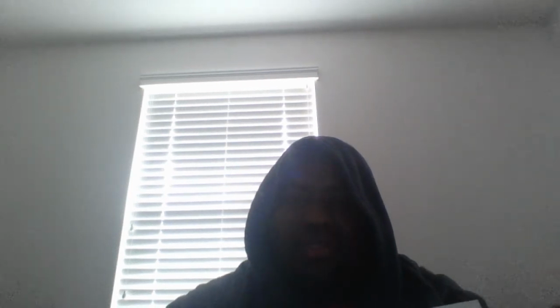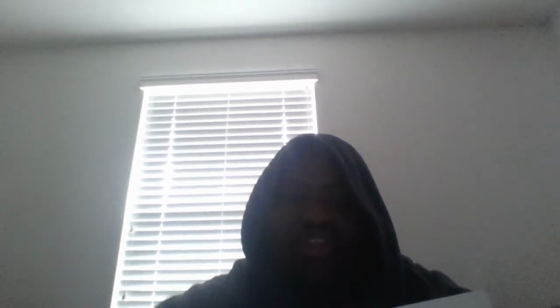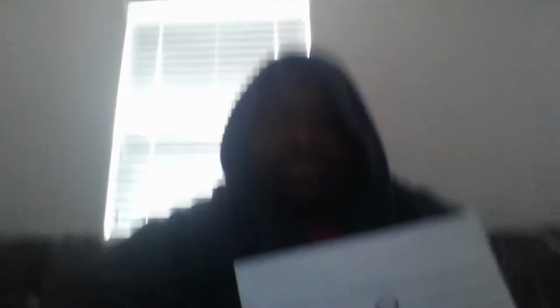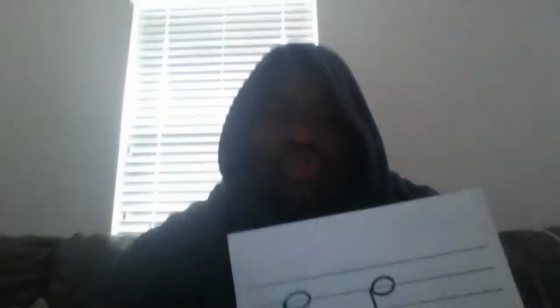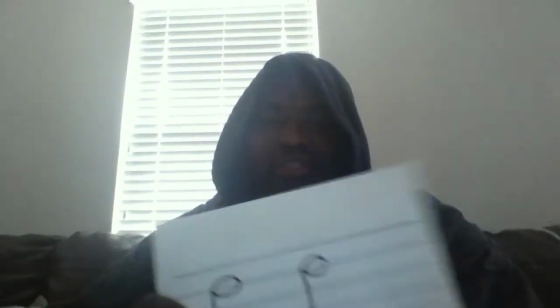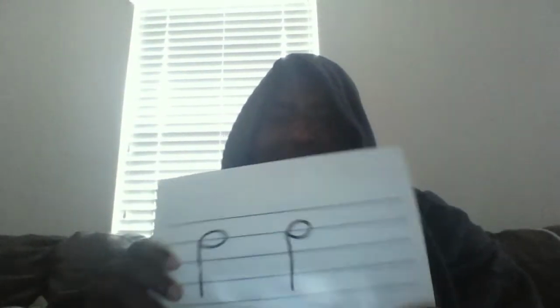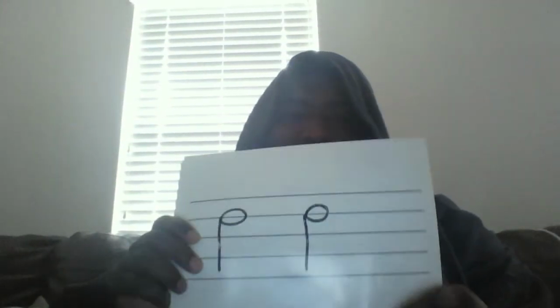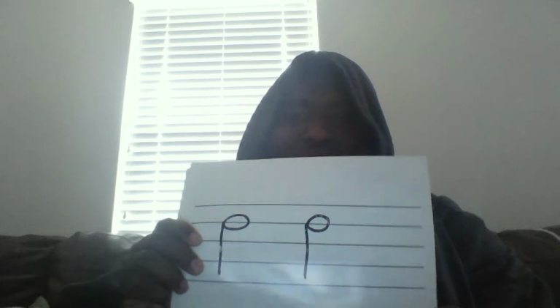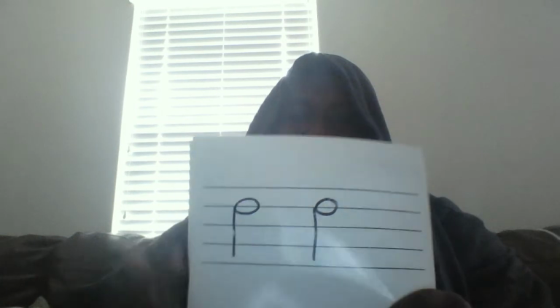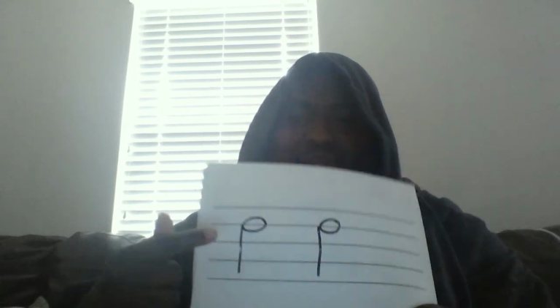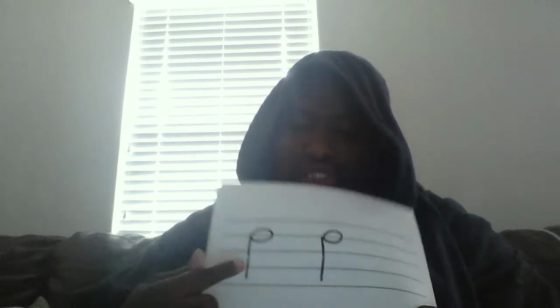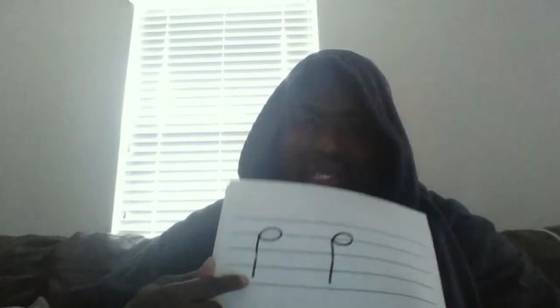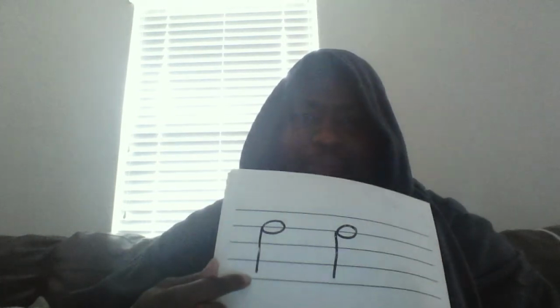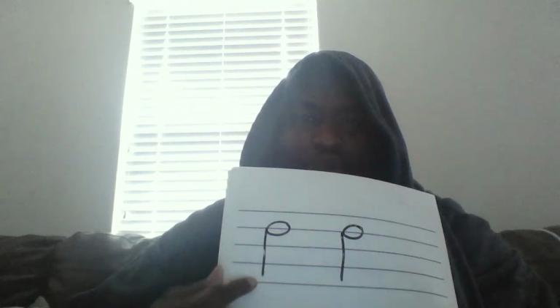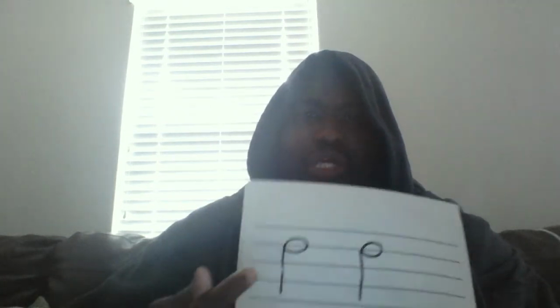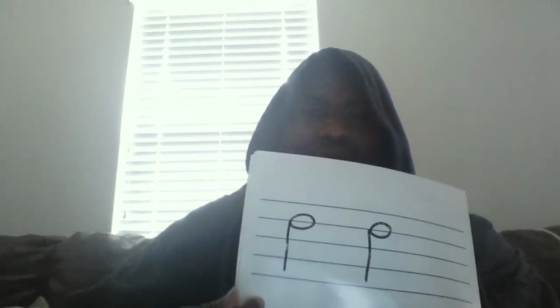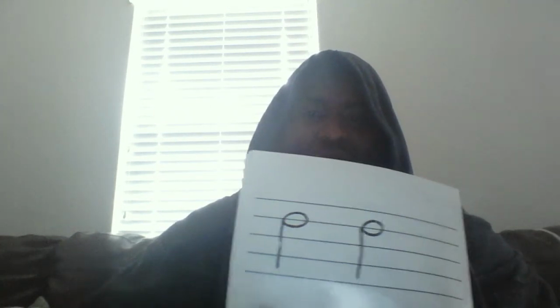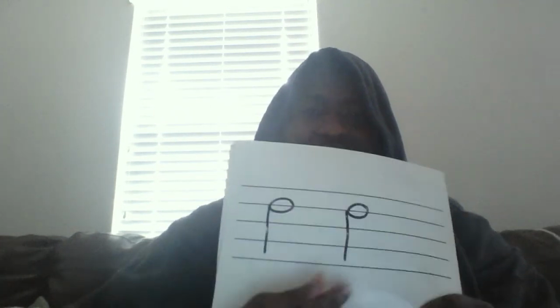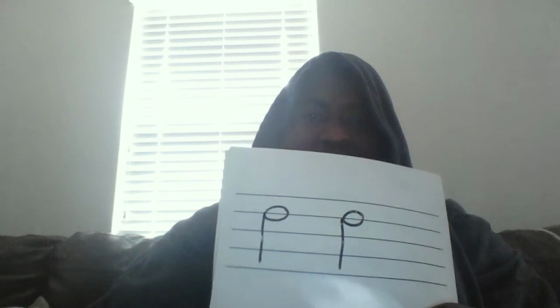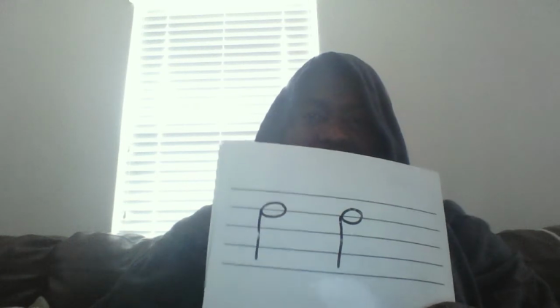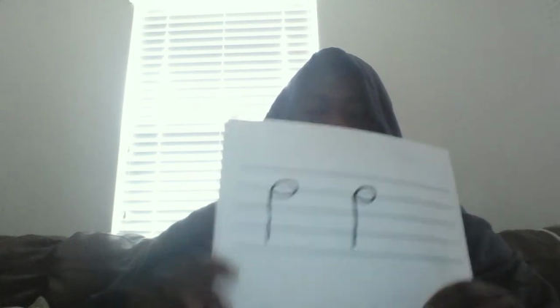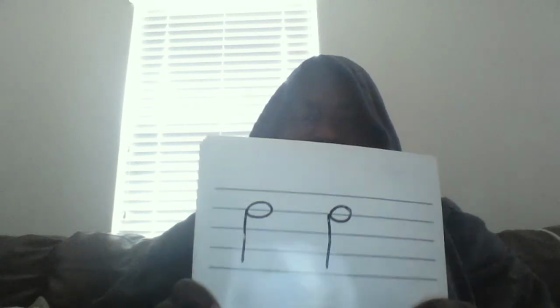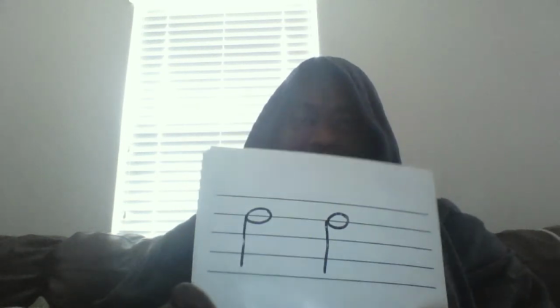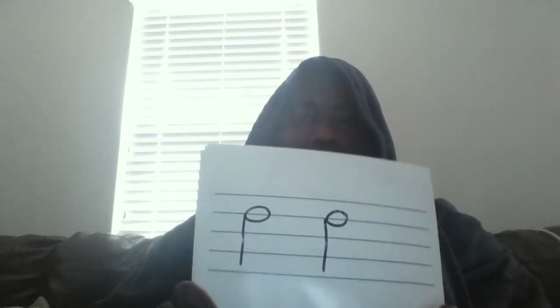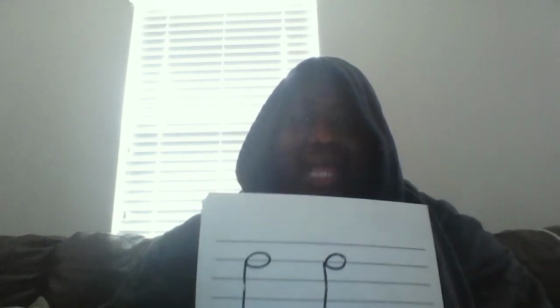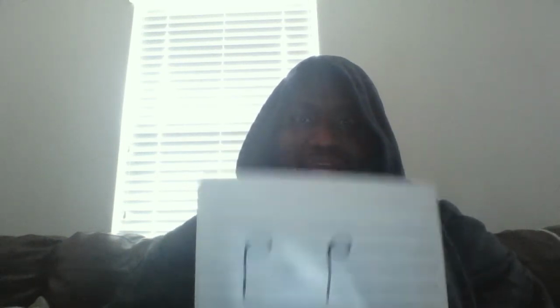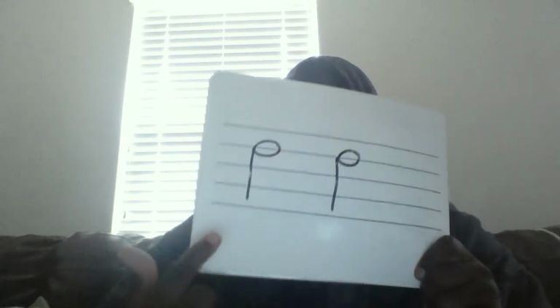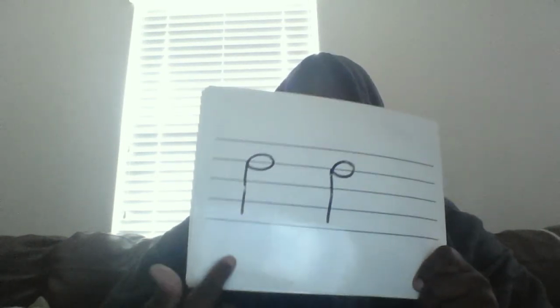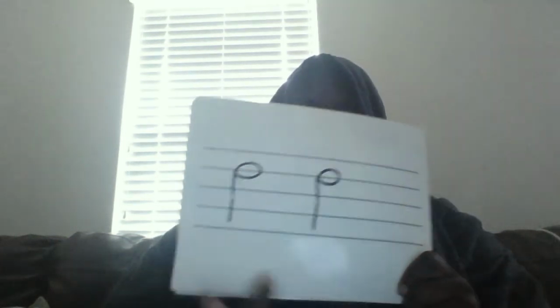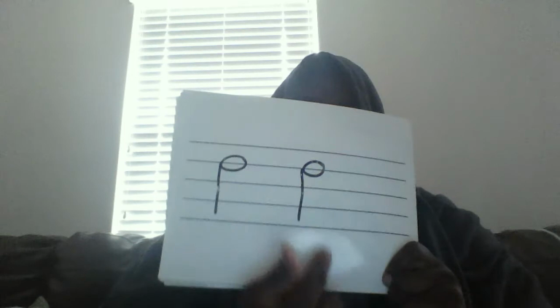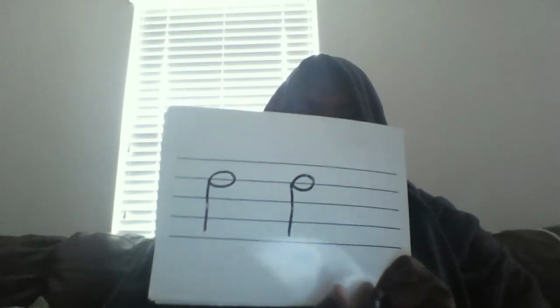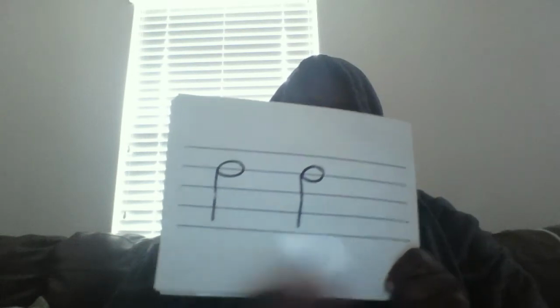Here's another rhythm, boys and girls. And may the fourth be with you. One, two, clap and go. Ta-ah, ta-ah. Here we go, let's clap it again. Ta-ah, ta-ah.